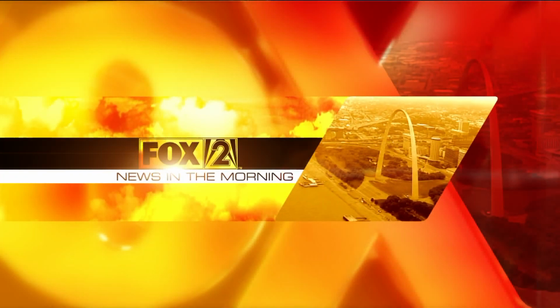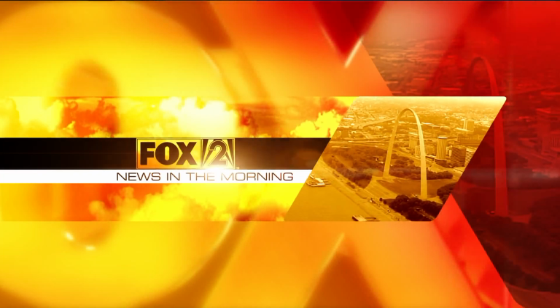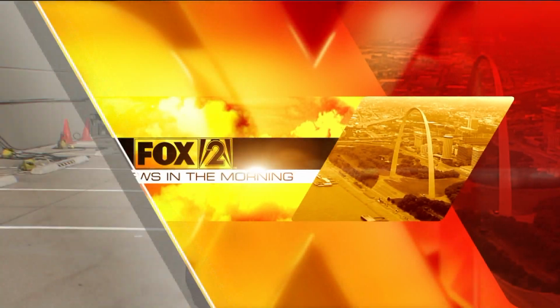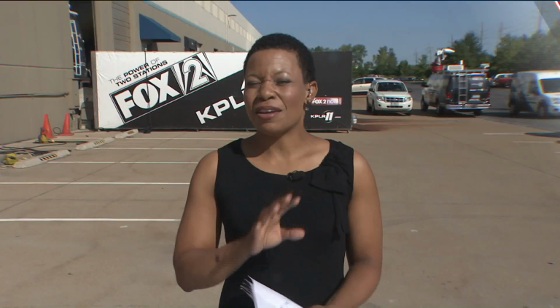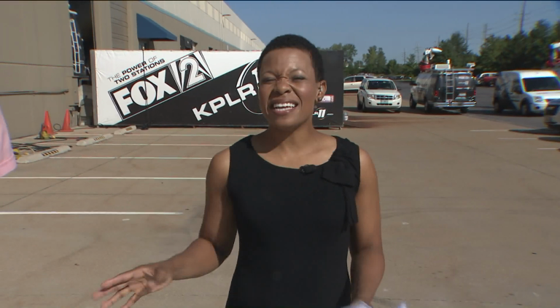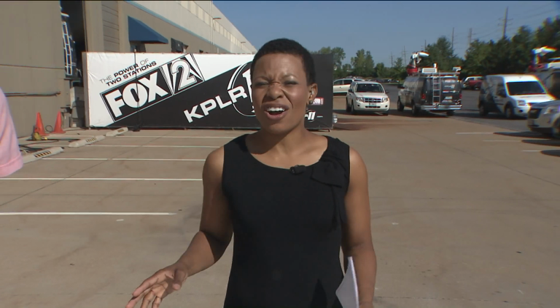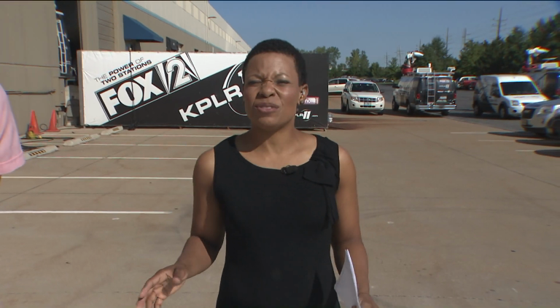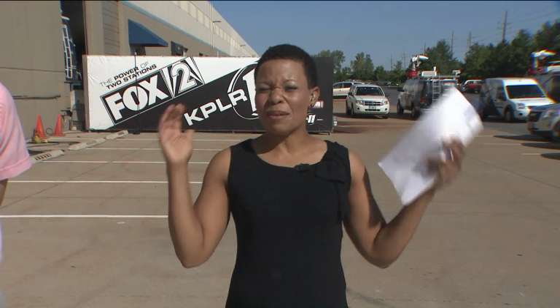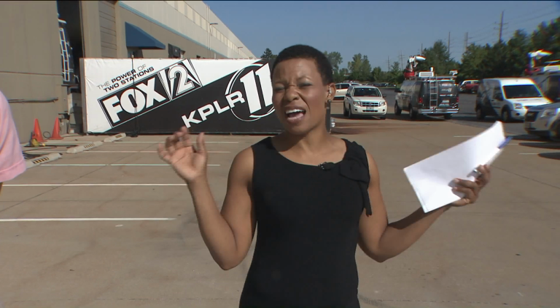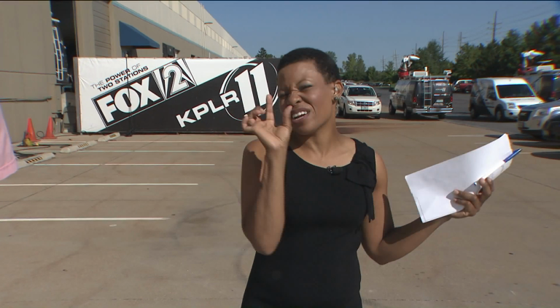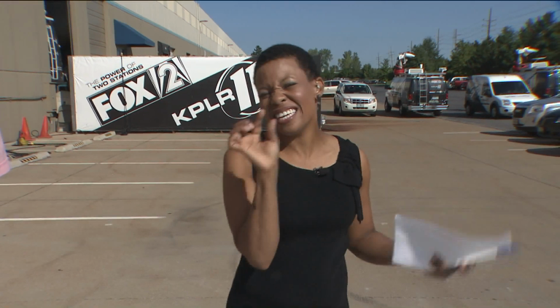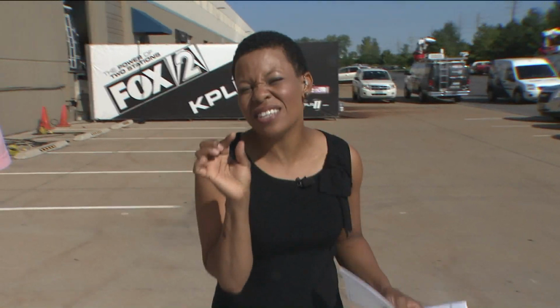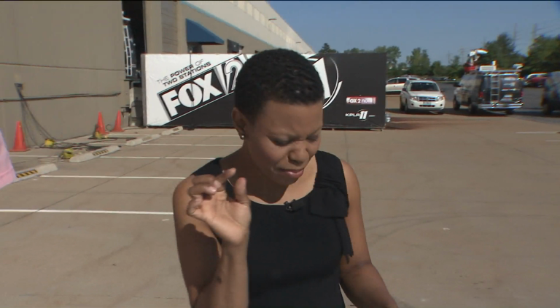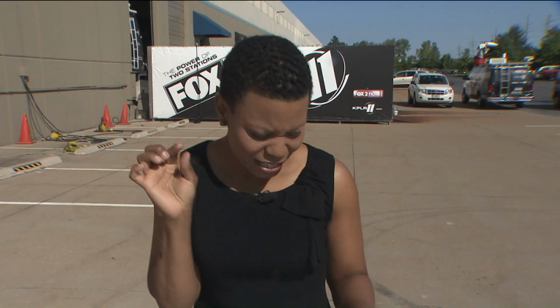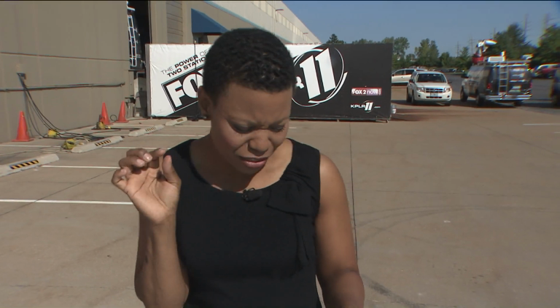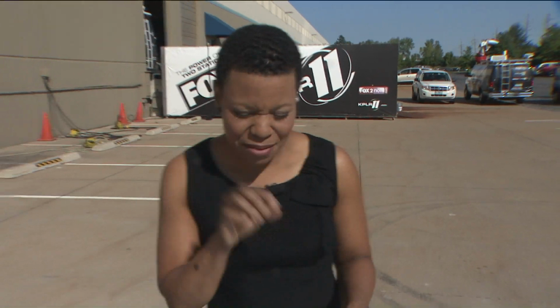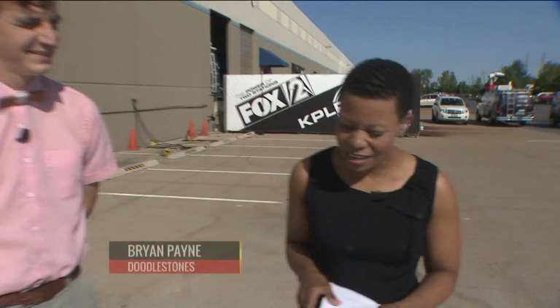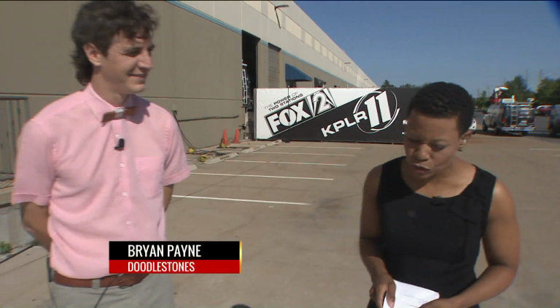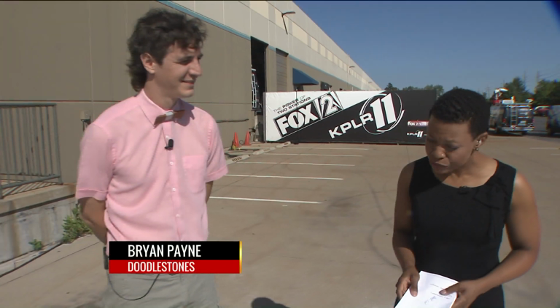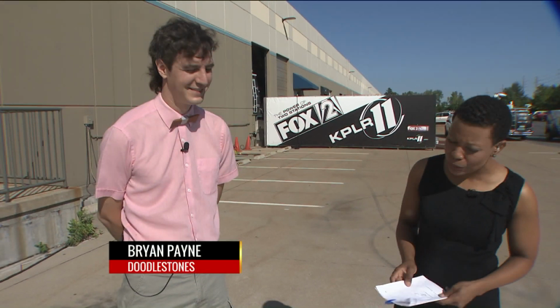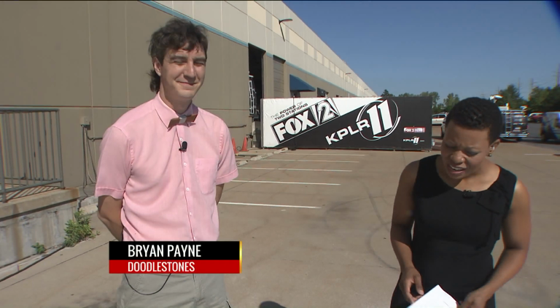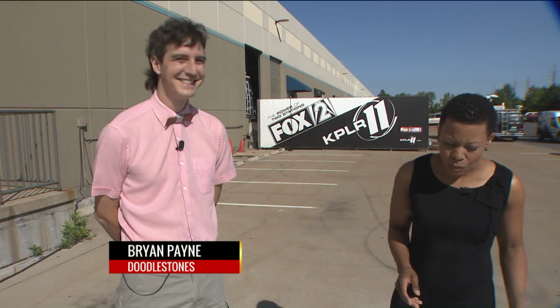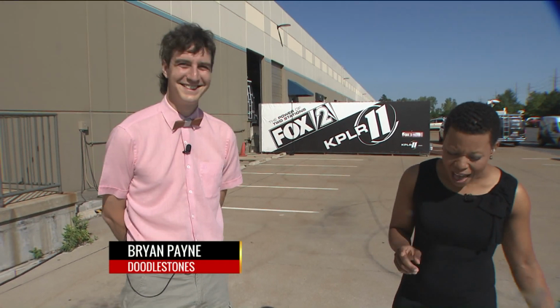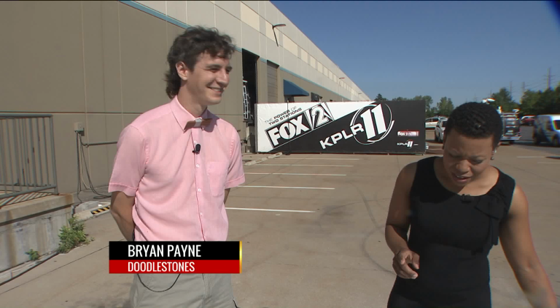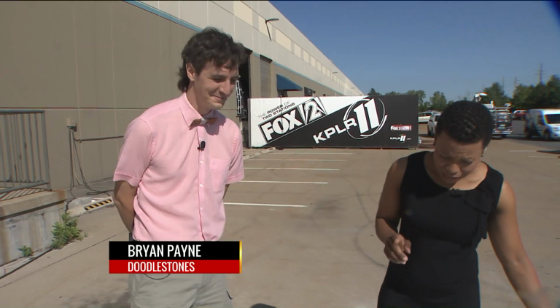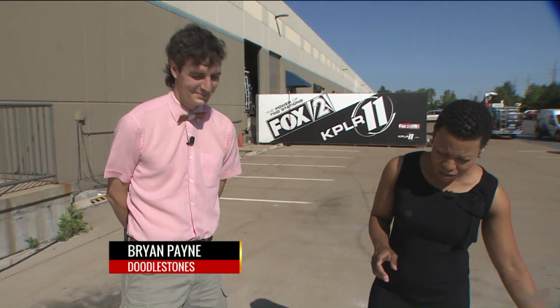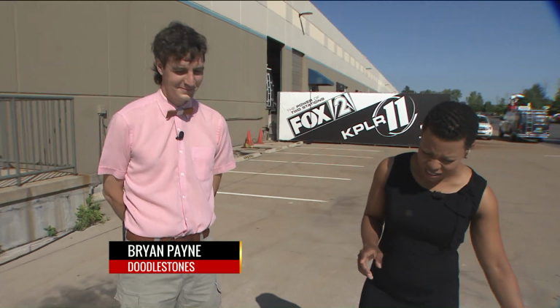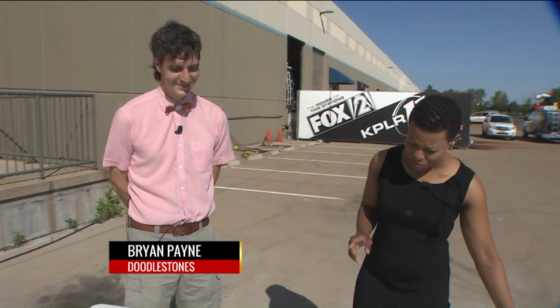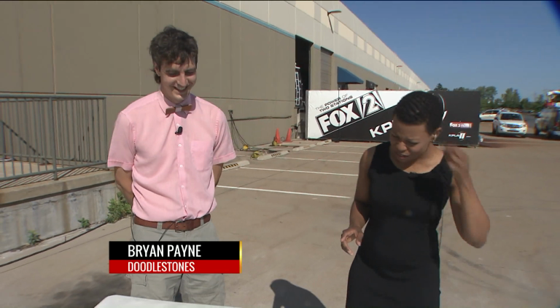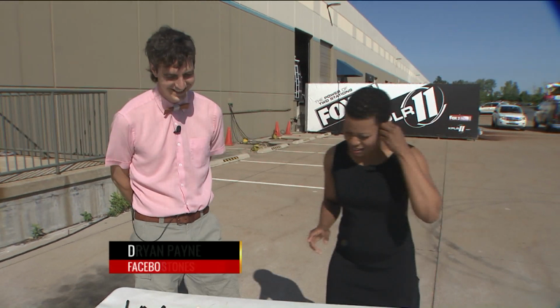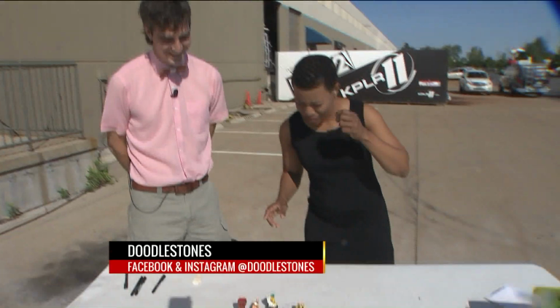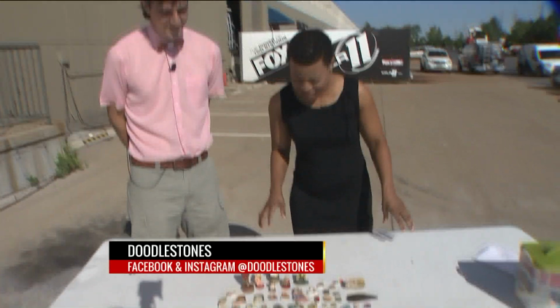I came across an amazing artist who does some big-time work in a little itty bitty space. We have Mr. Brian Payne of Doodle Stones. So we have a lot going on here with these little rocks. What do you do with these?